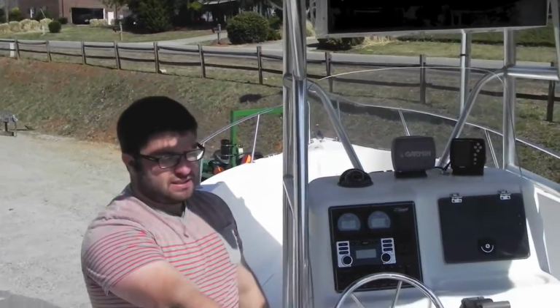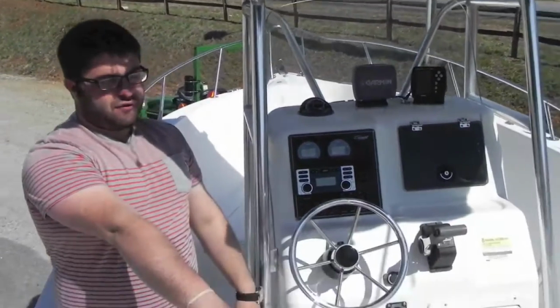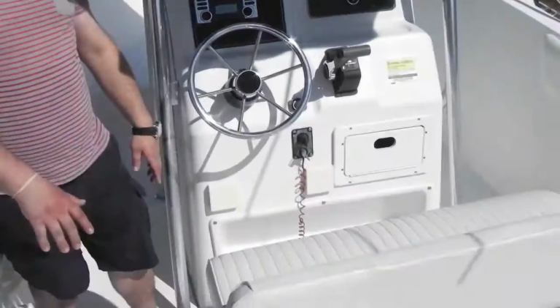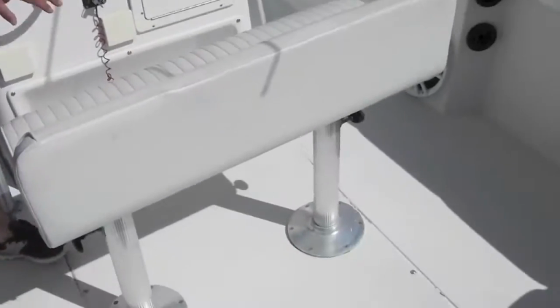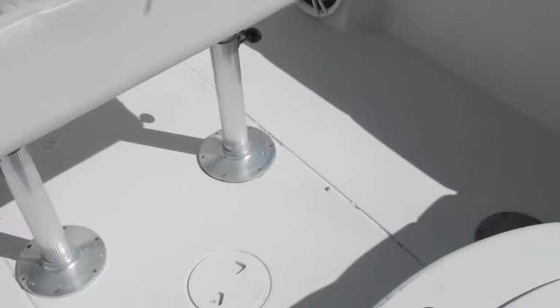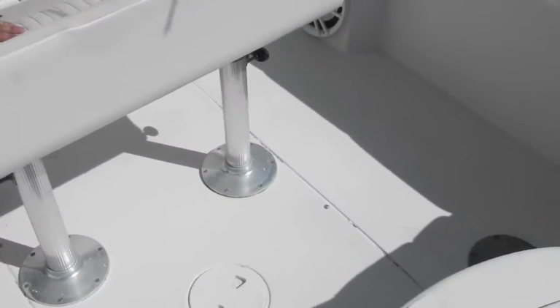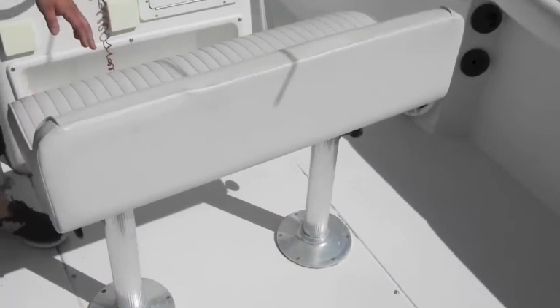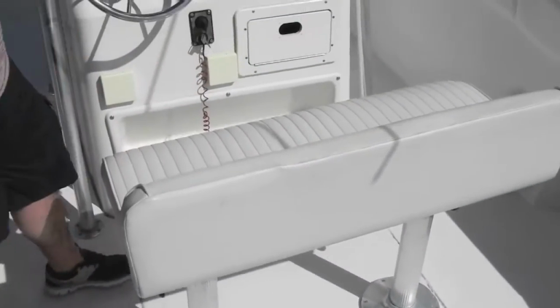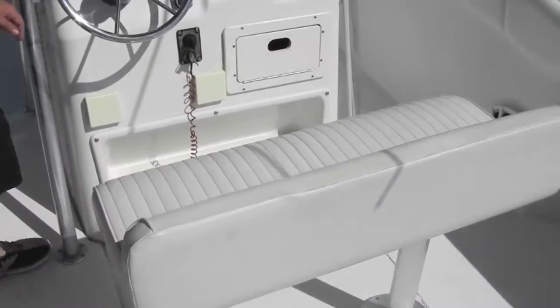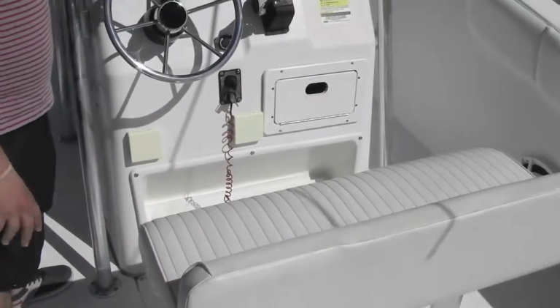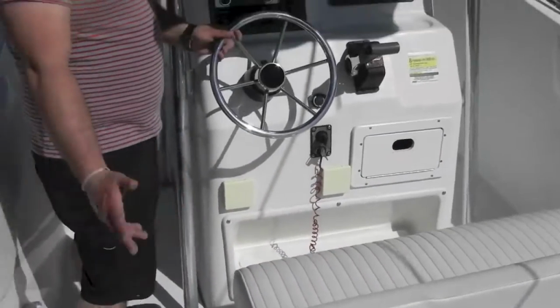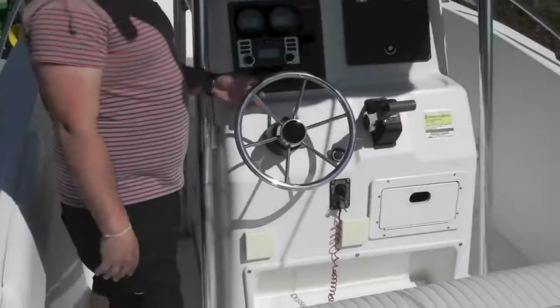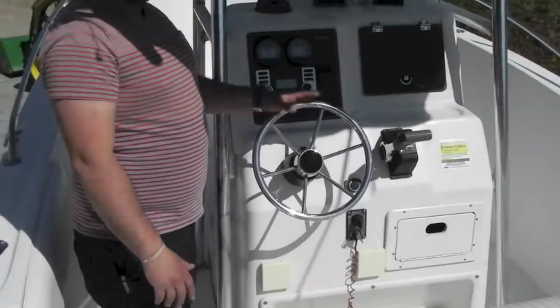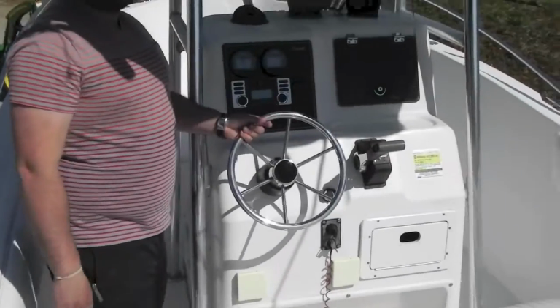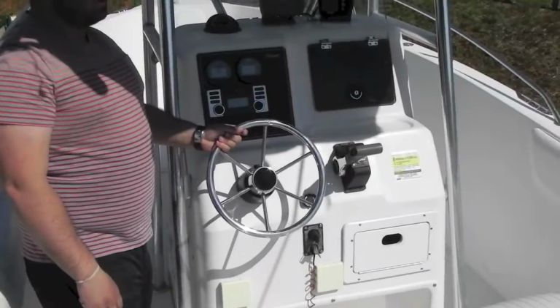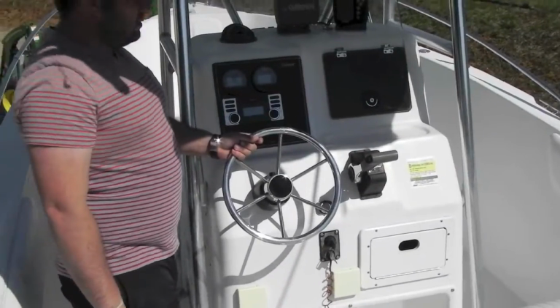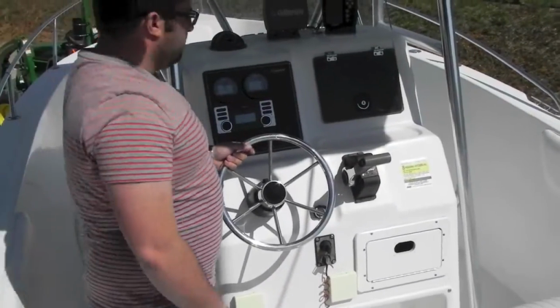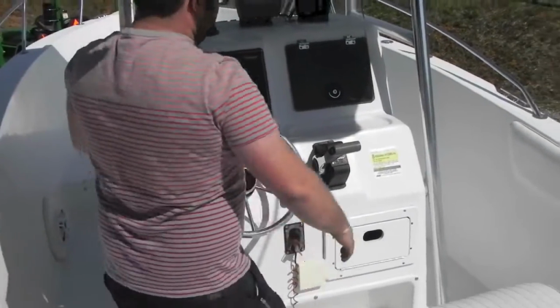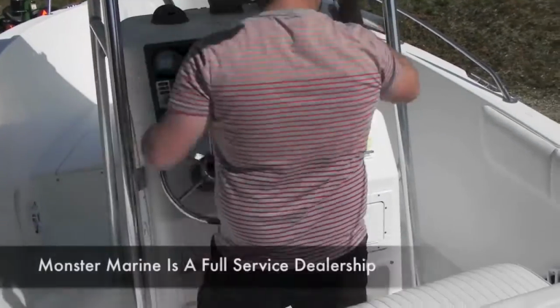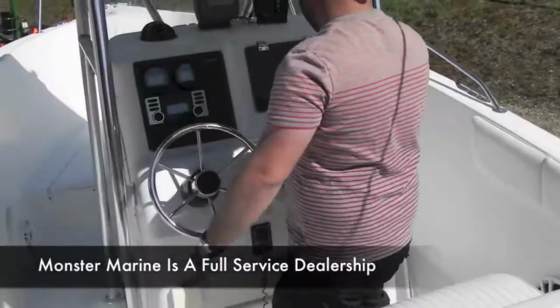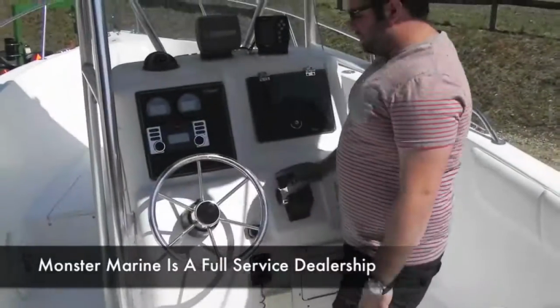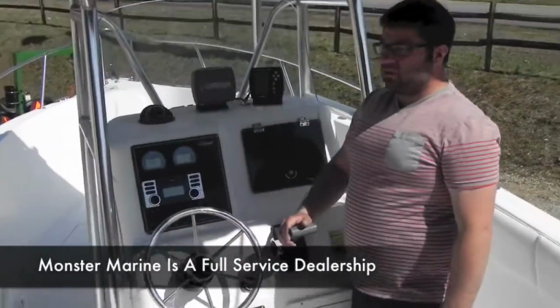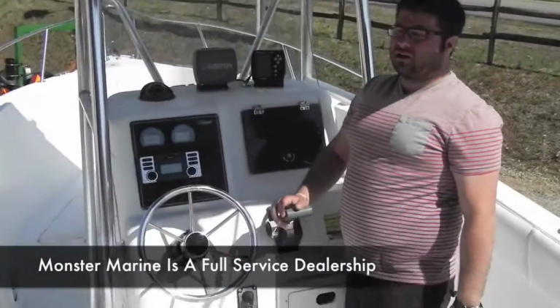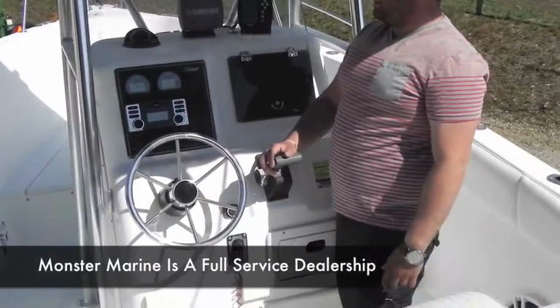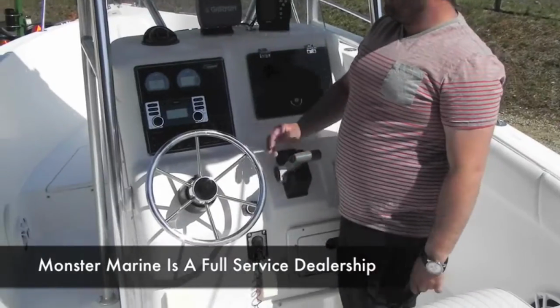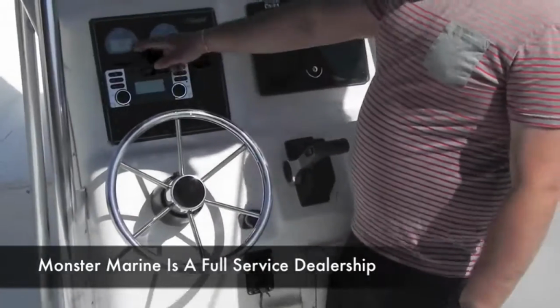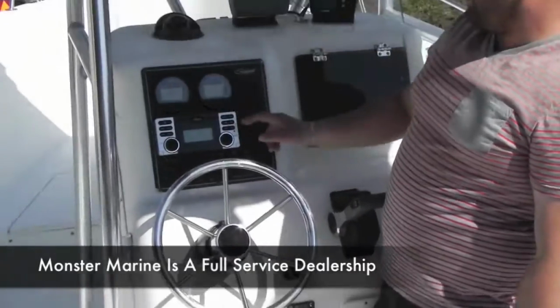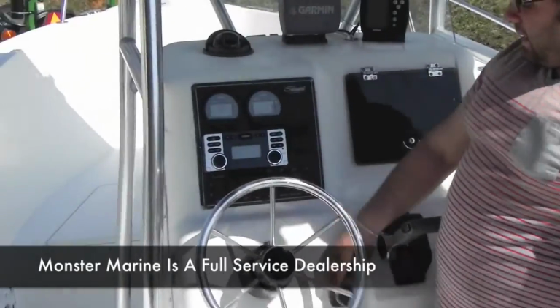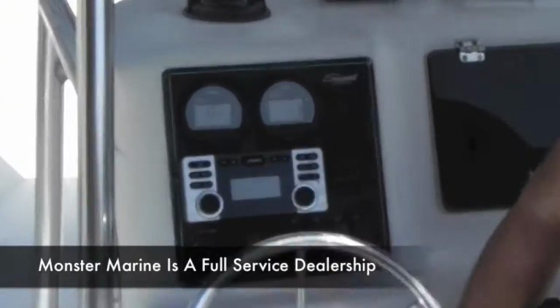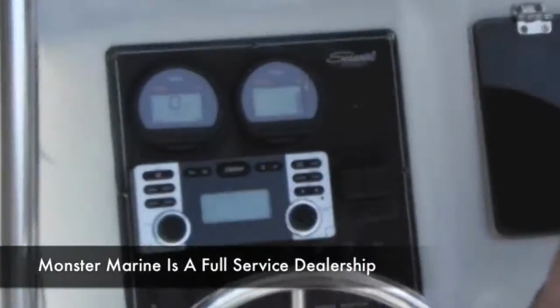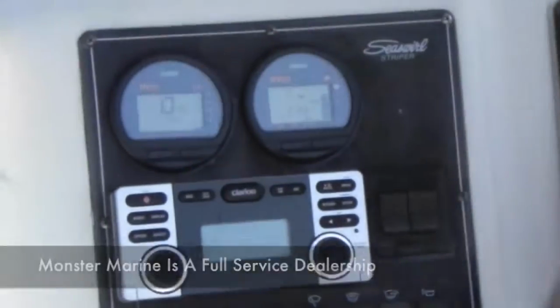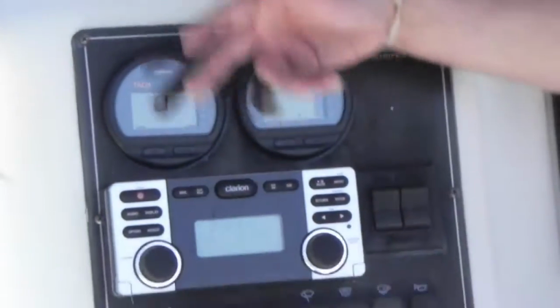Transom livewell, we'll get to in a second. Leaning post. Nice walkway door with a folding ladder. Stainless steel wheel. Yamaha factory shifter with power trim and tilt. Your factory Yamaha gauges — as you can see, we have the key on, they're powered up.